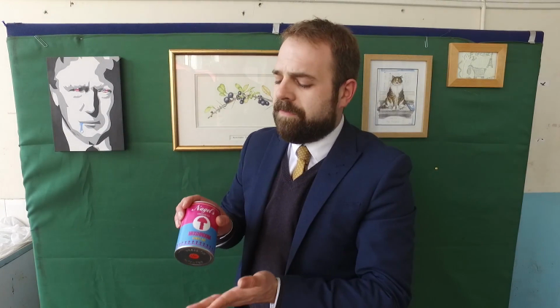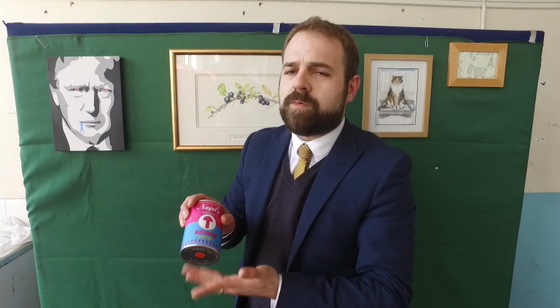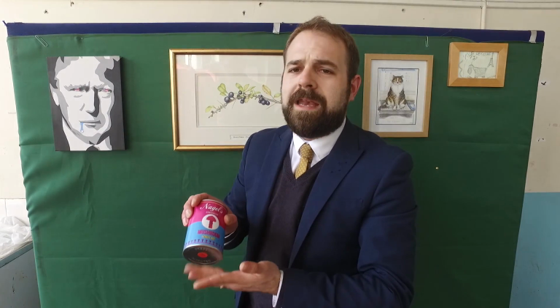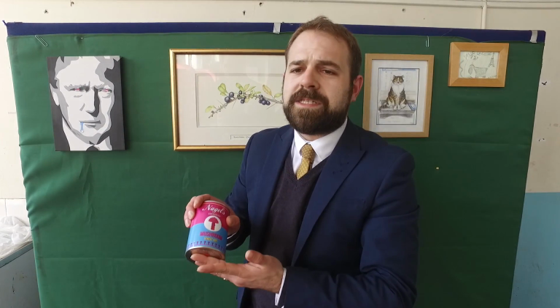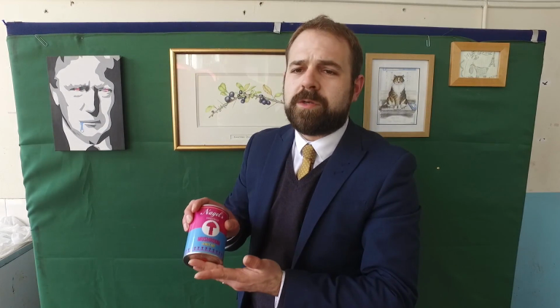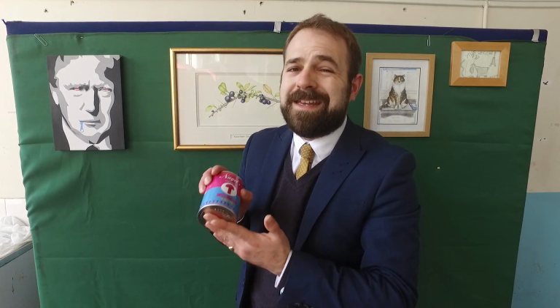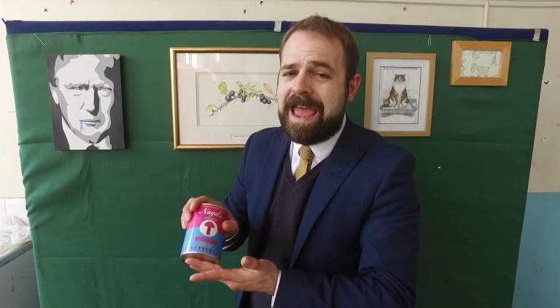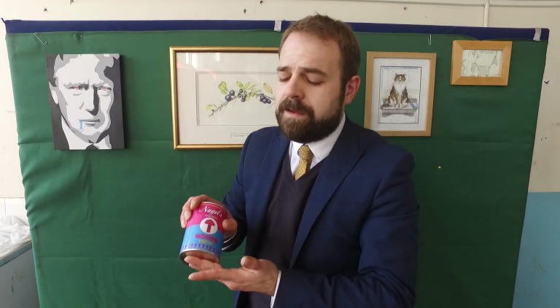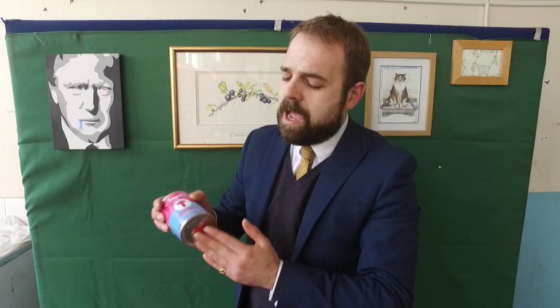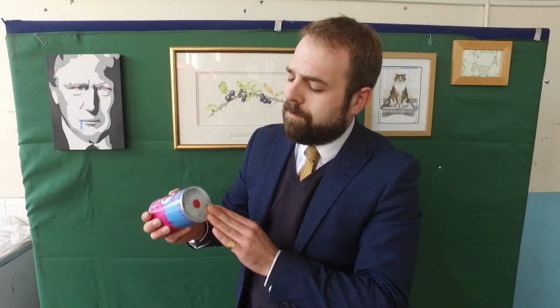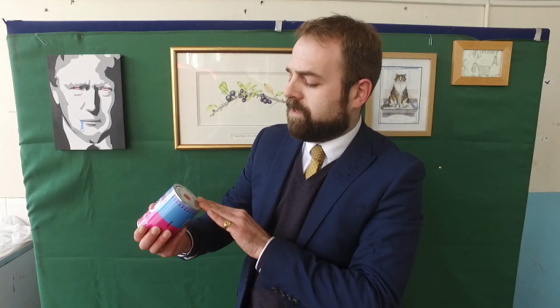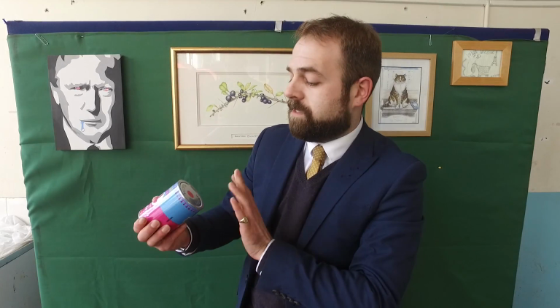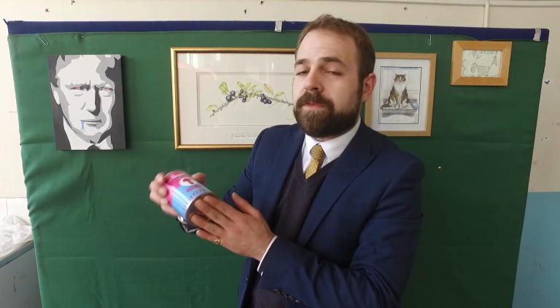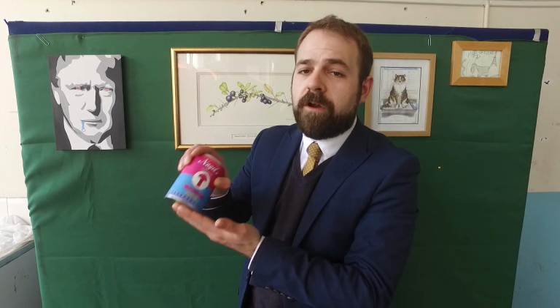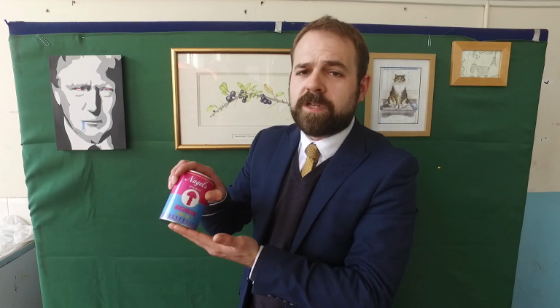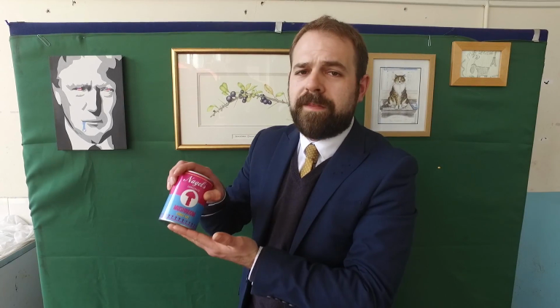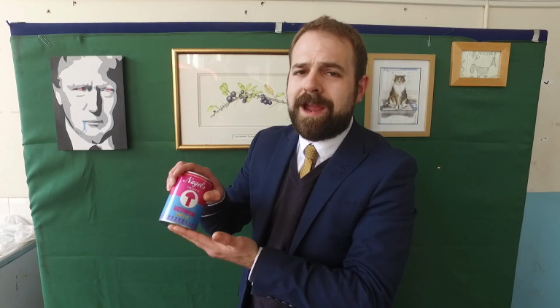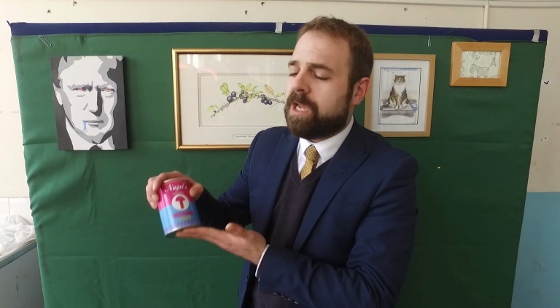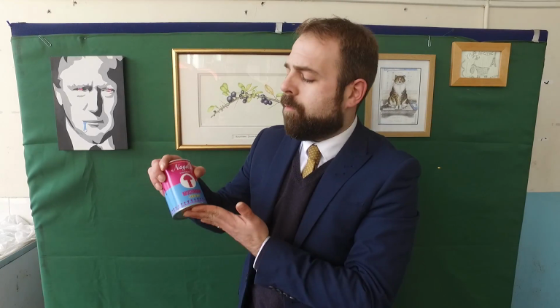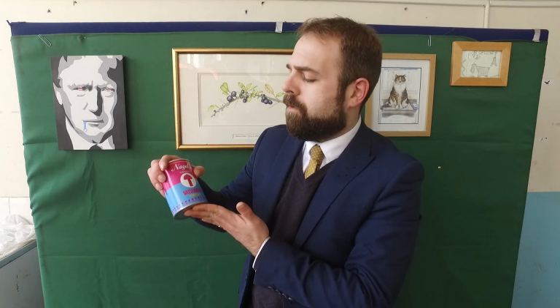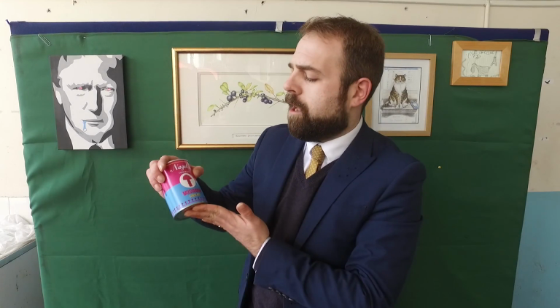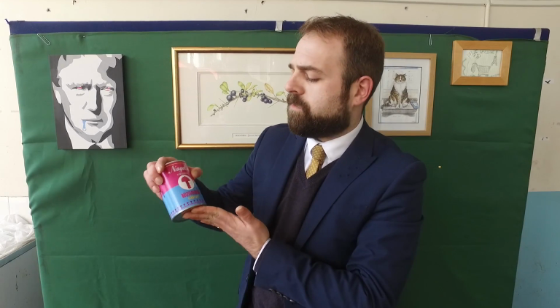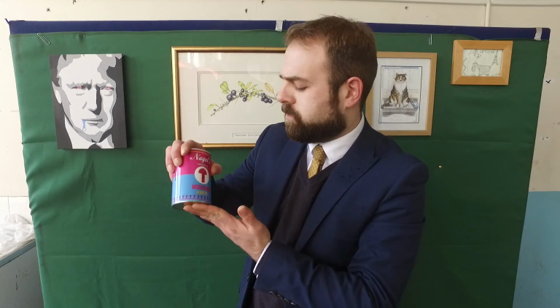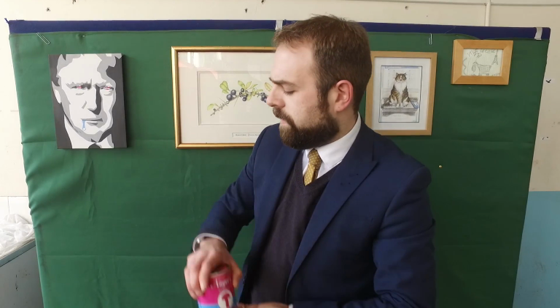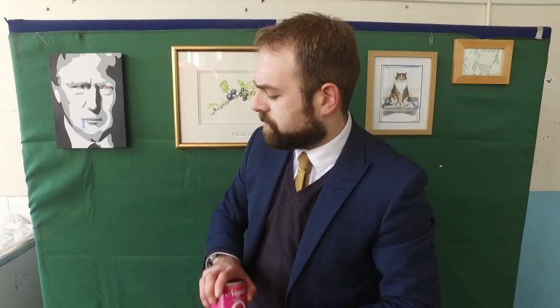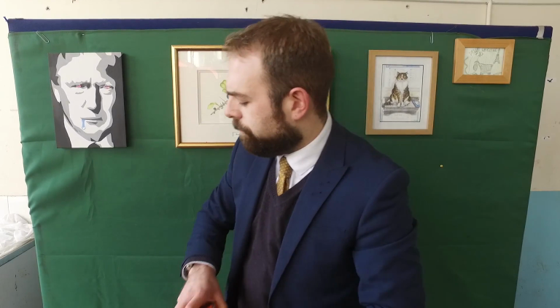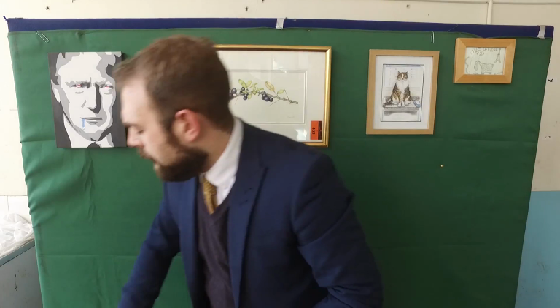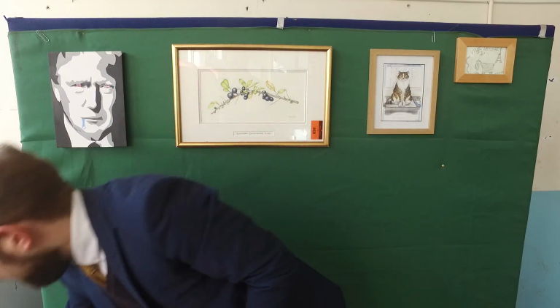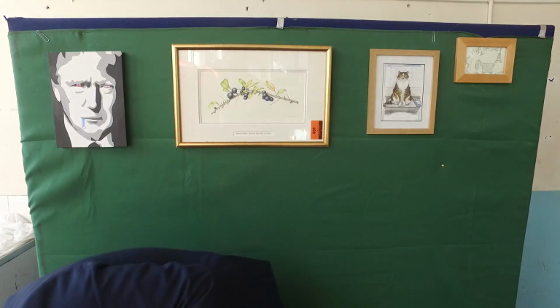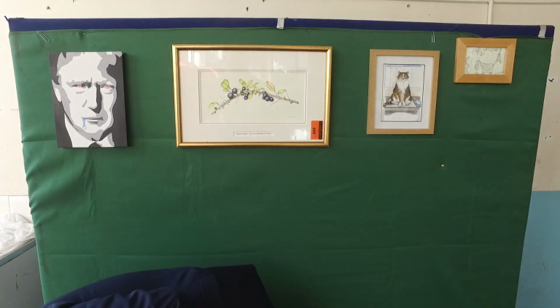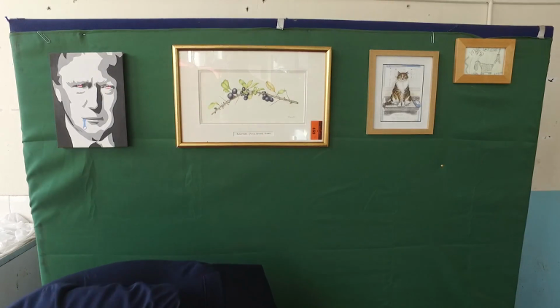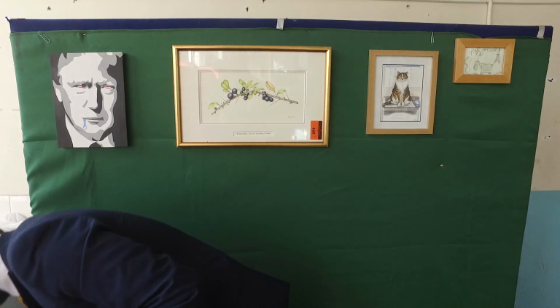These cans were limited to only 10, and I believe this is the very first one in that range. We're lucky enough to be able to offer that for sale online through the website.